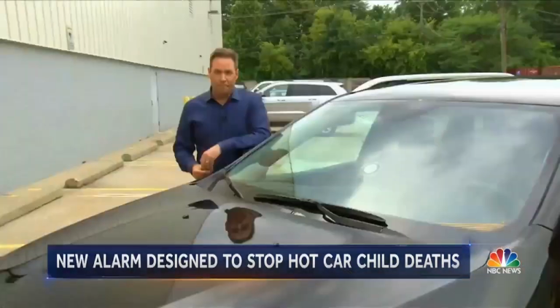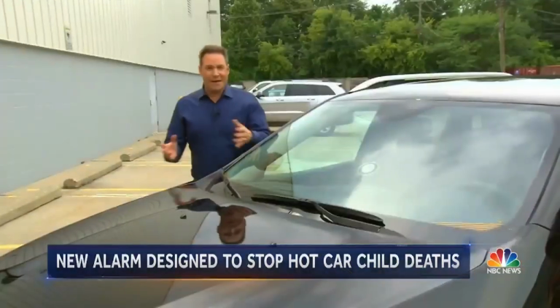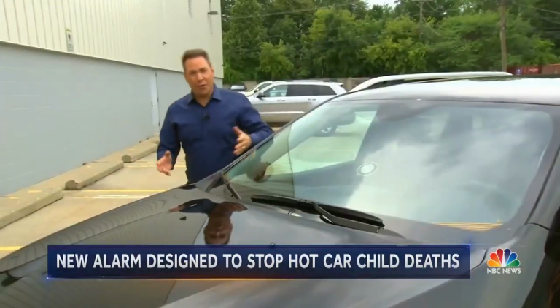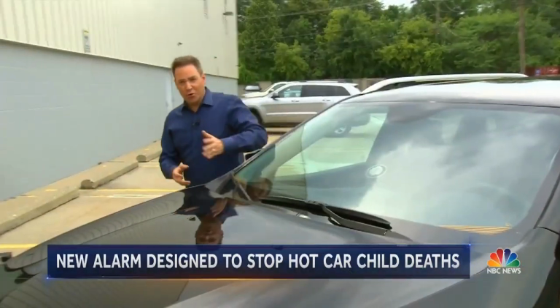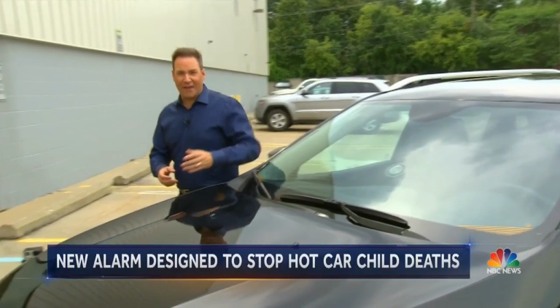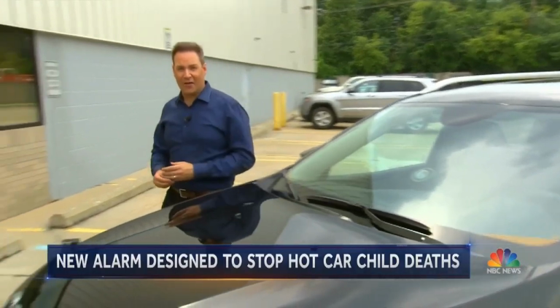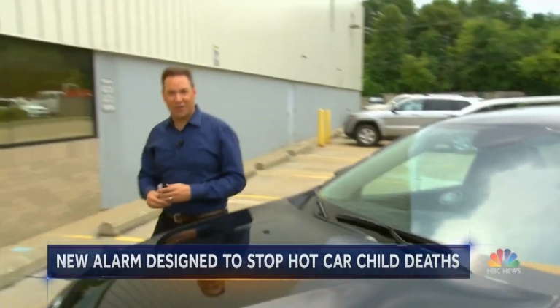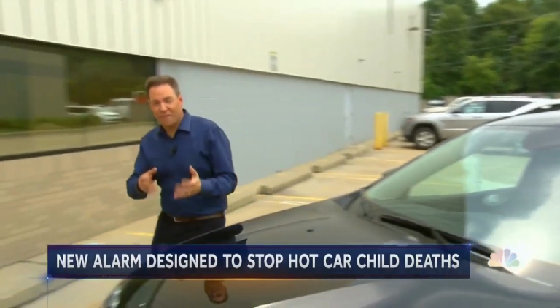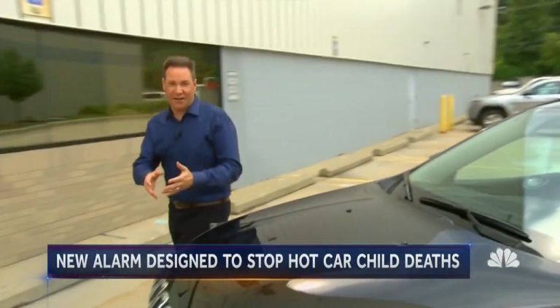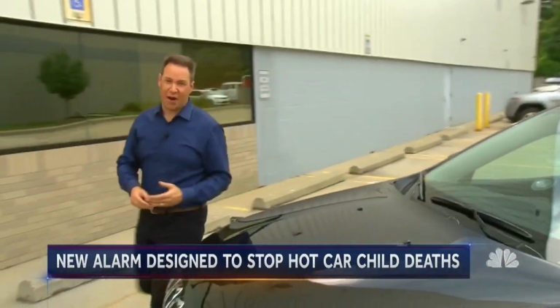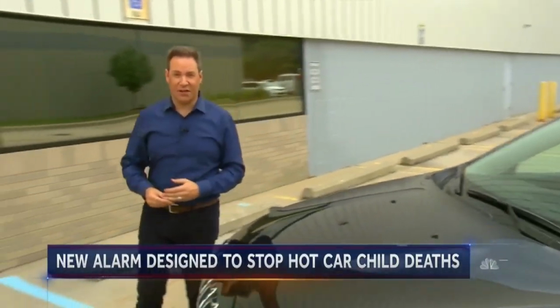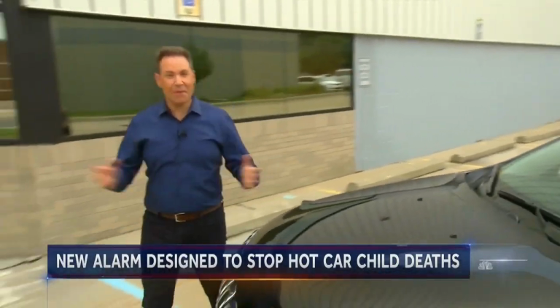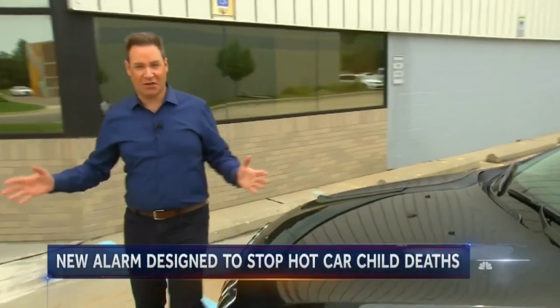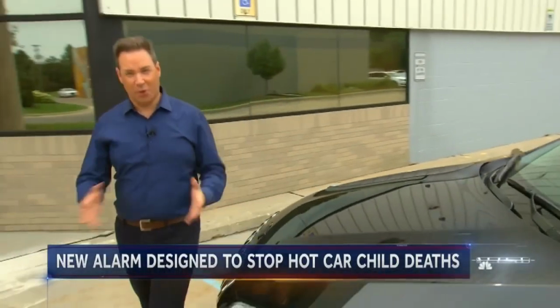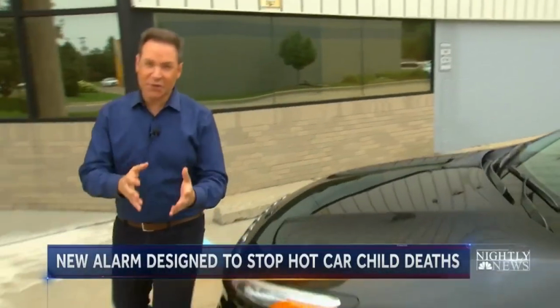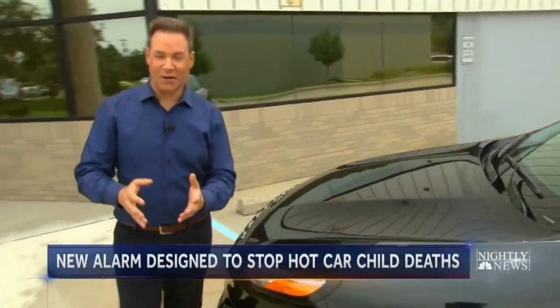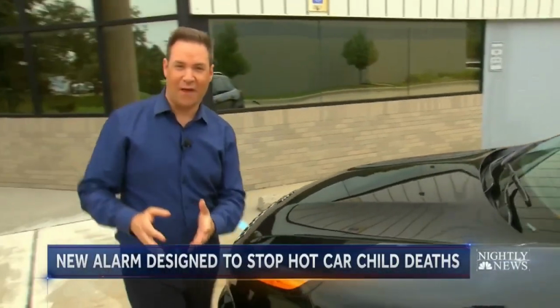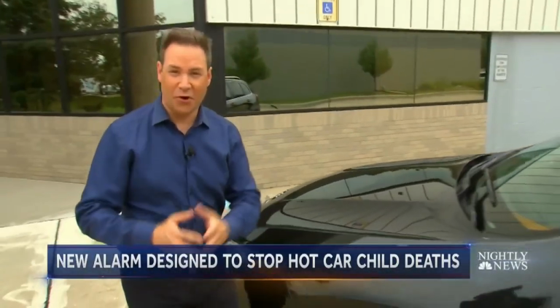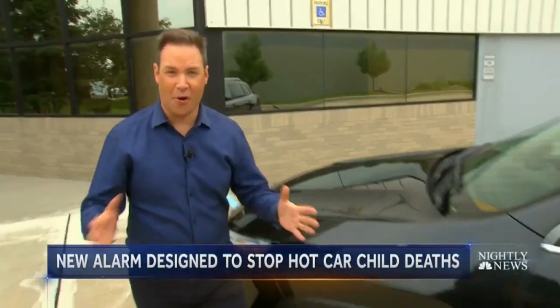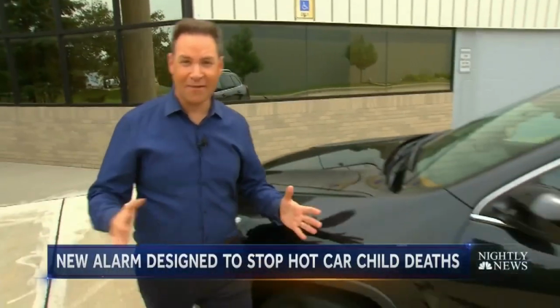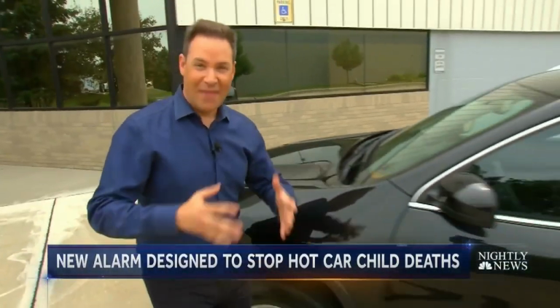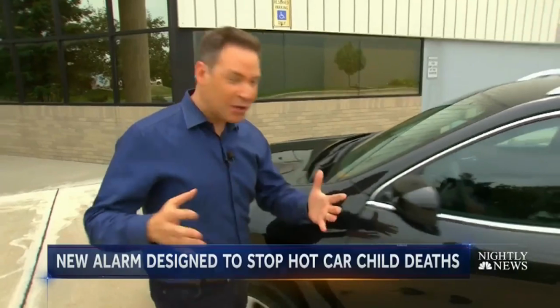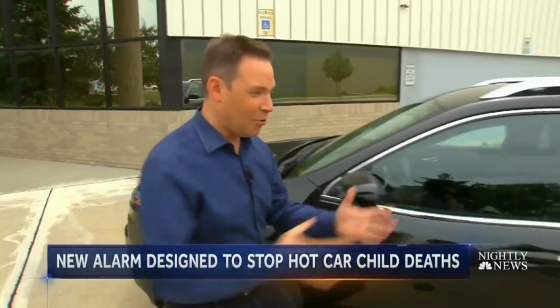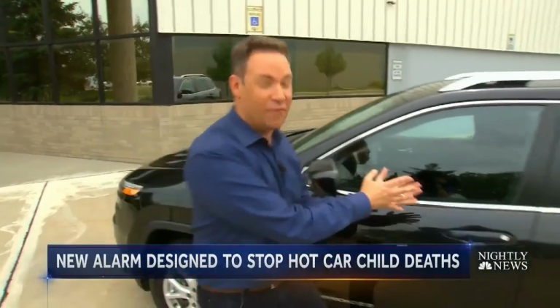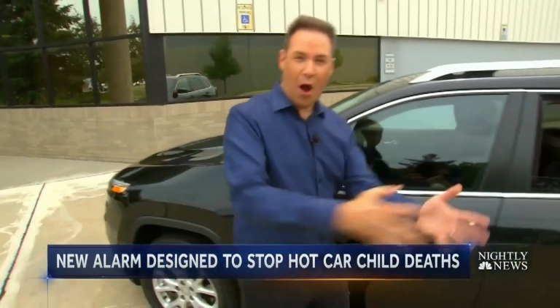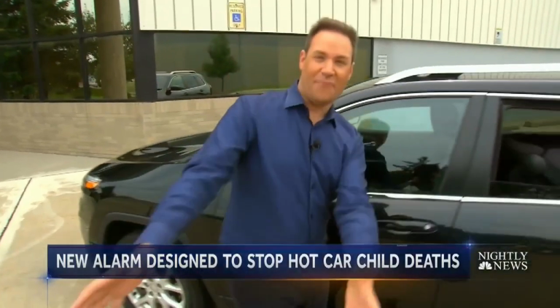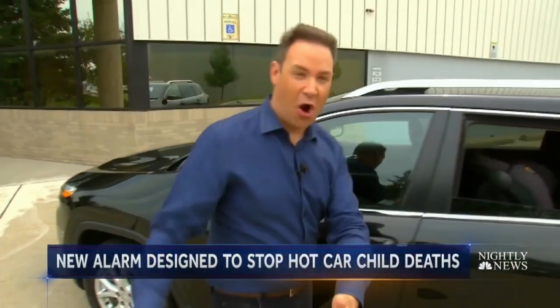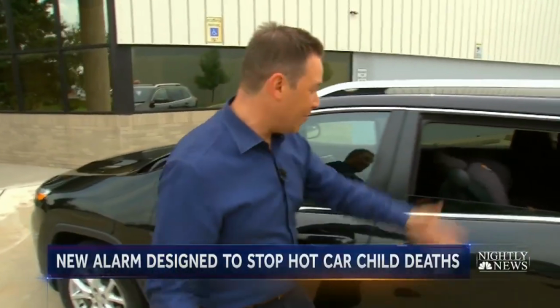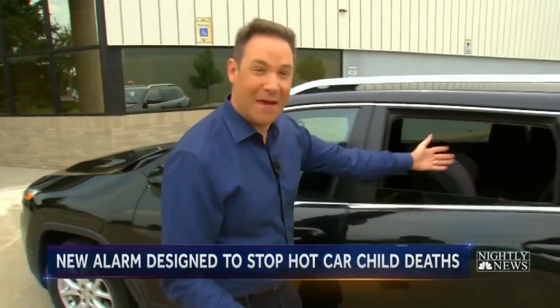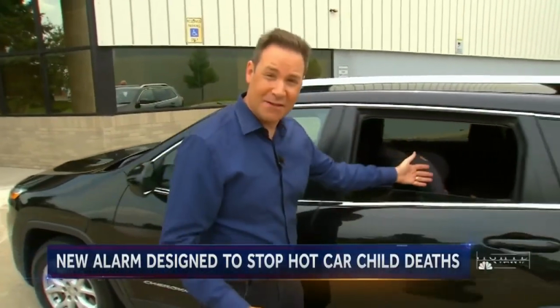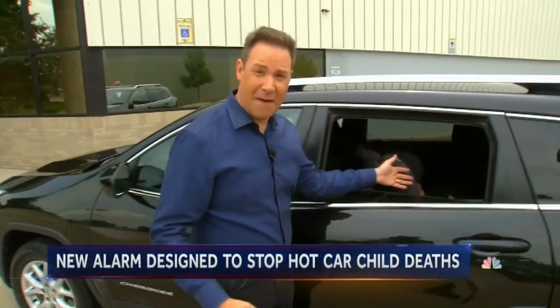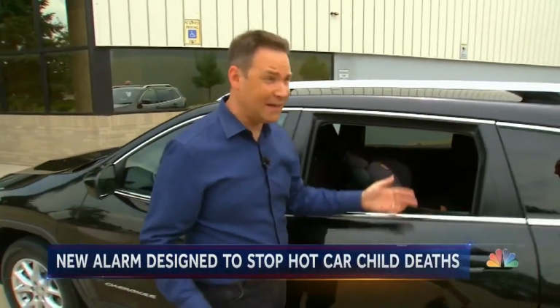But now, new technology to prevent these tragedies. I'm in Michigan, where researchers have developed a new product that would actually alert you if you walk away from your car and there's a baby still in the back seat.